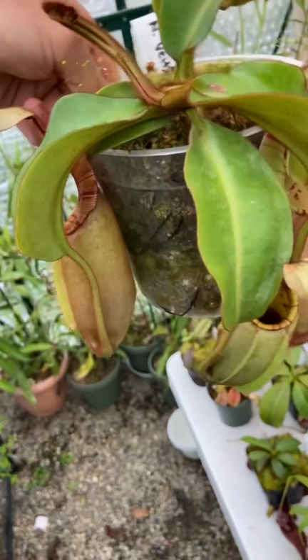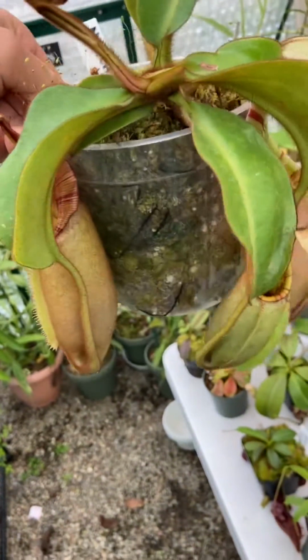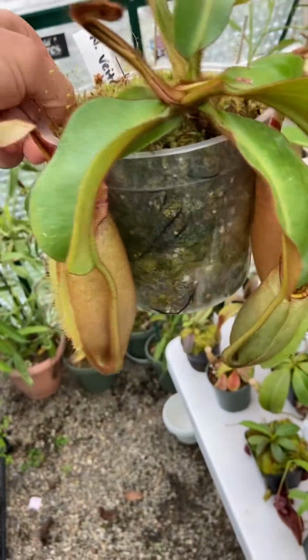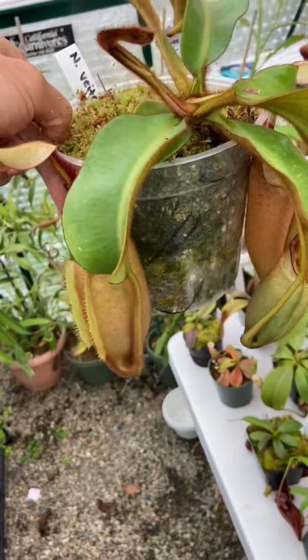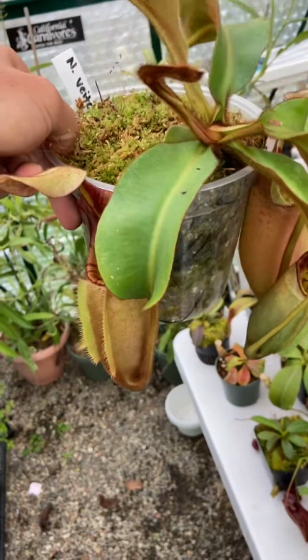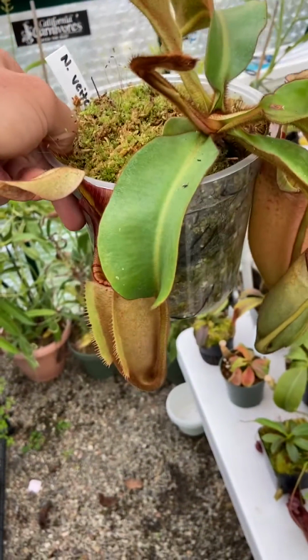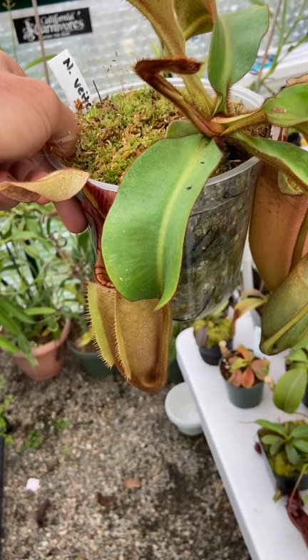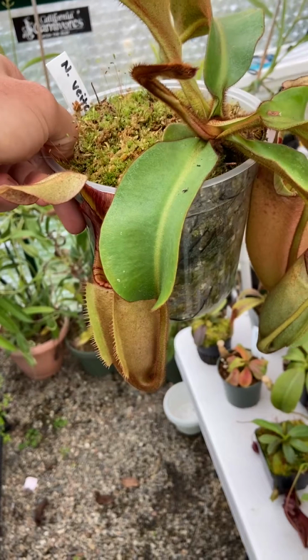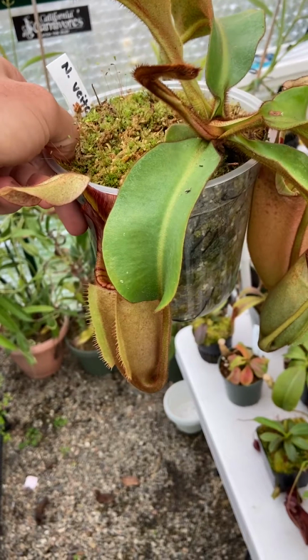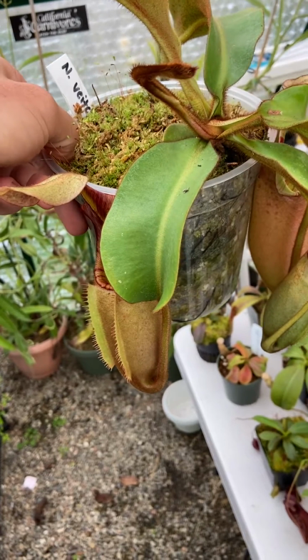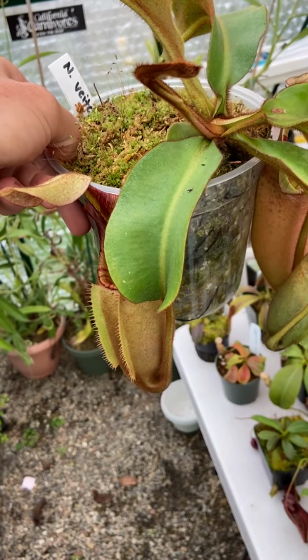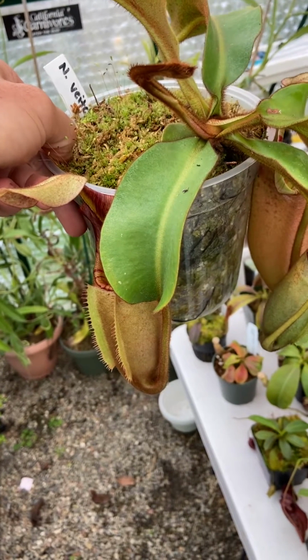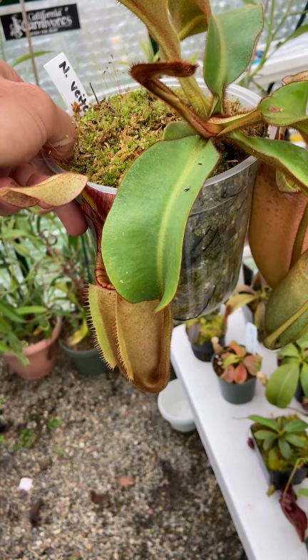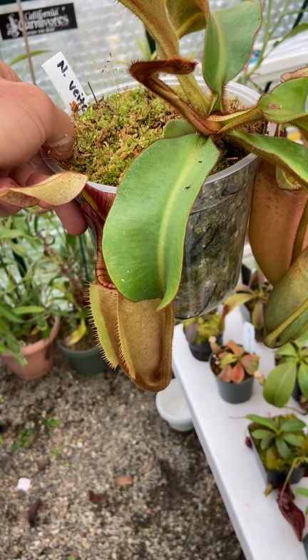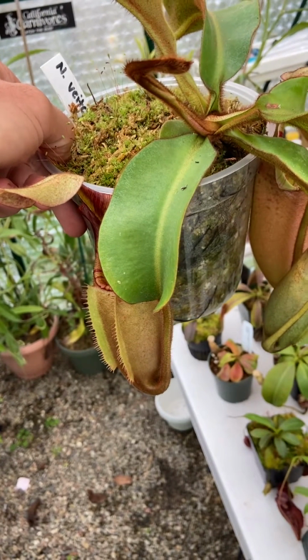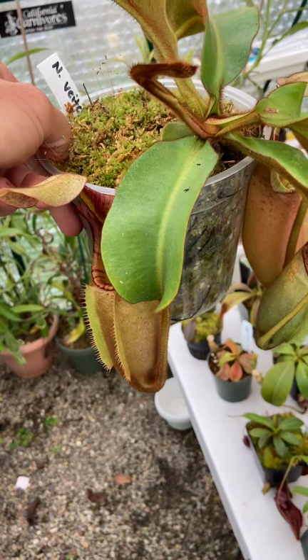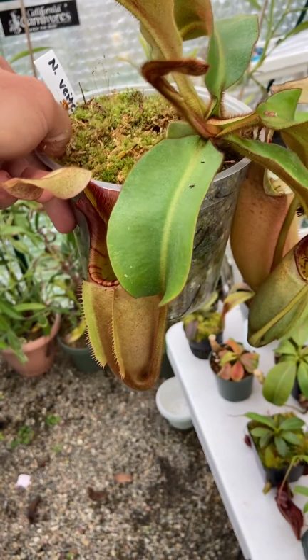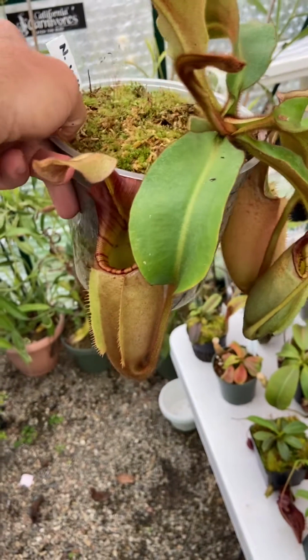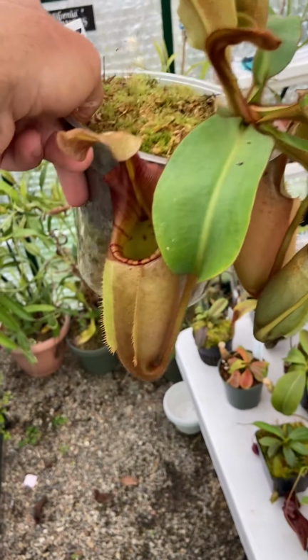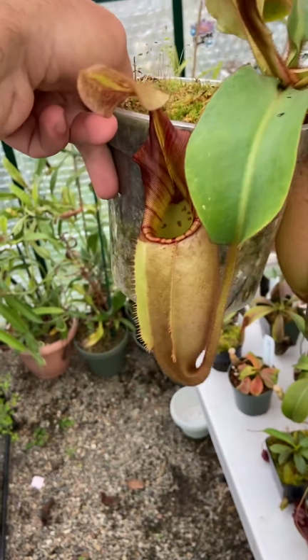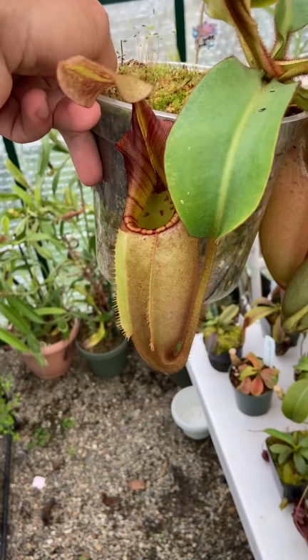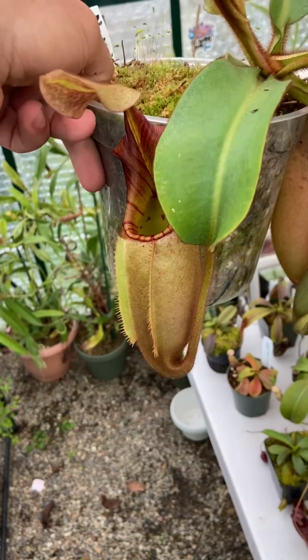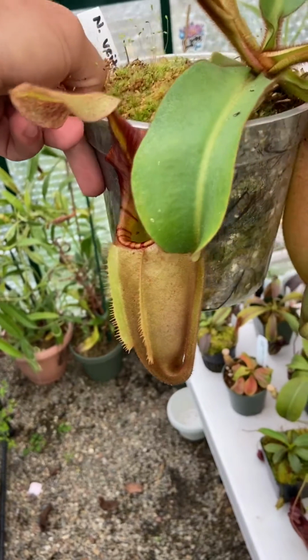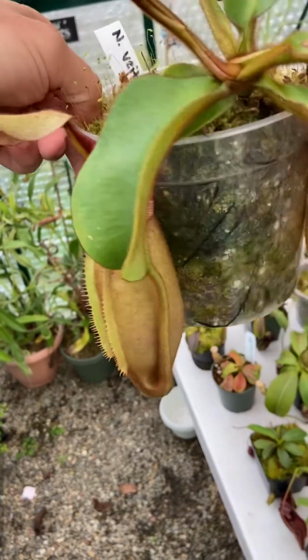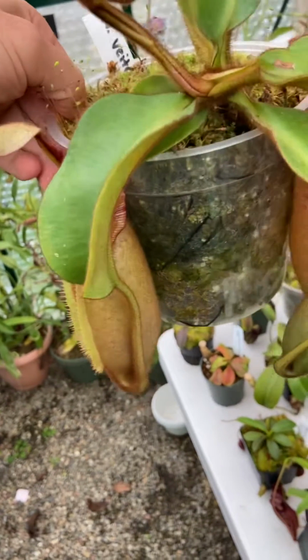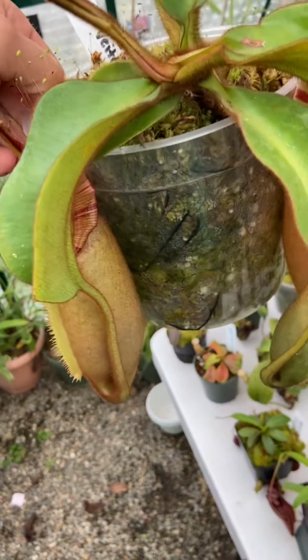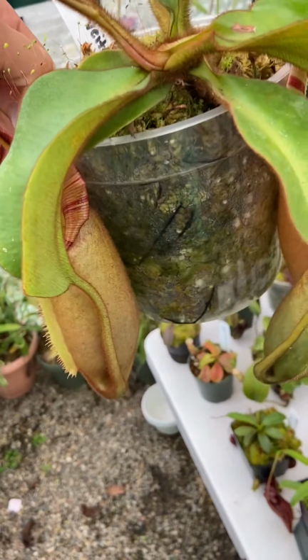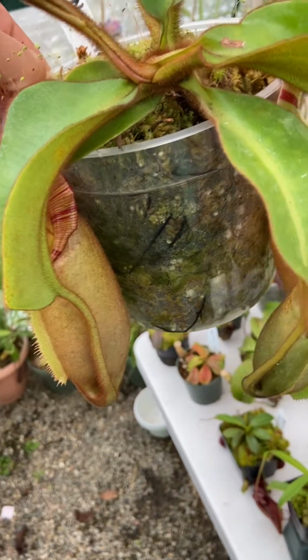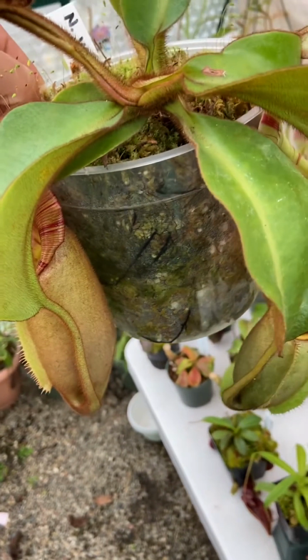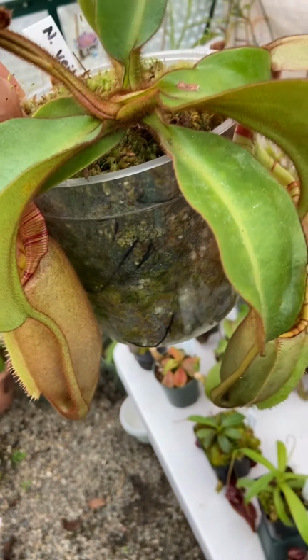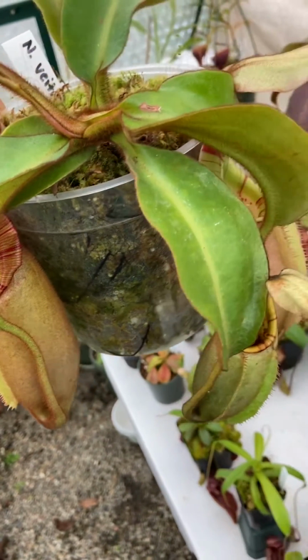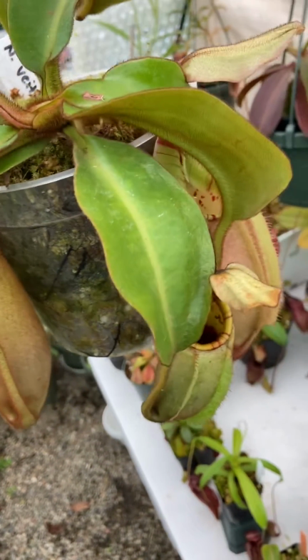I got this back in, I think it was July 2018 — I think it was for my 25th birthday — and it was a little 1.5 inch seedling.